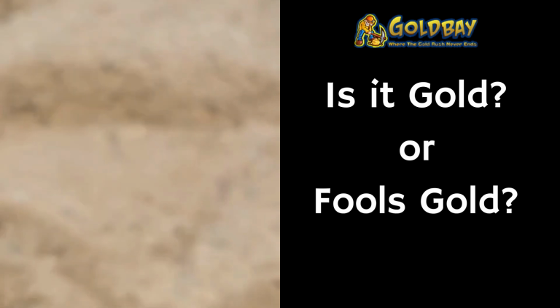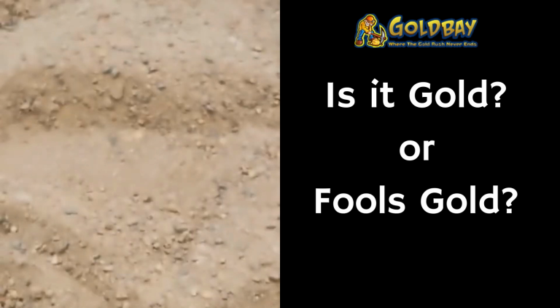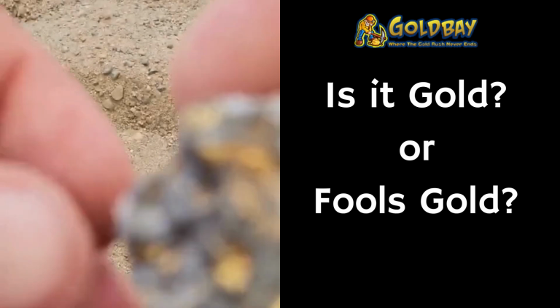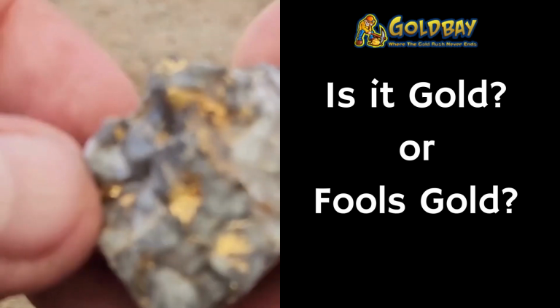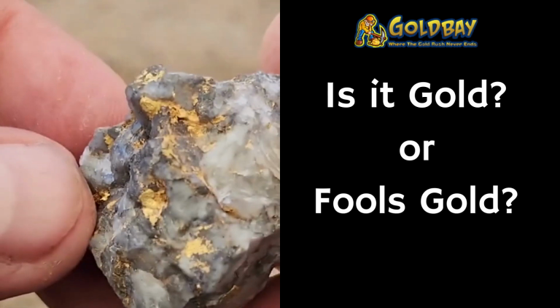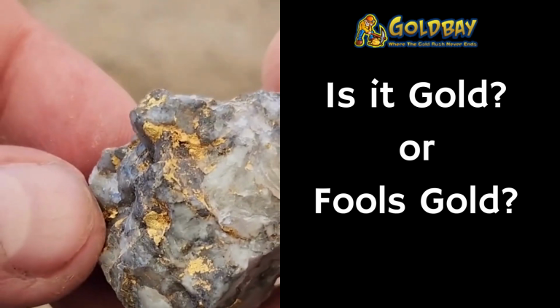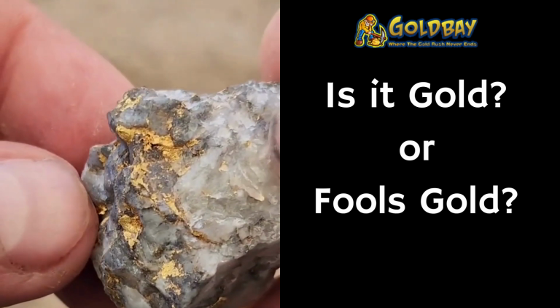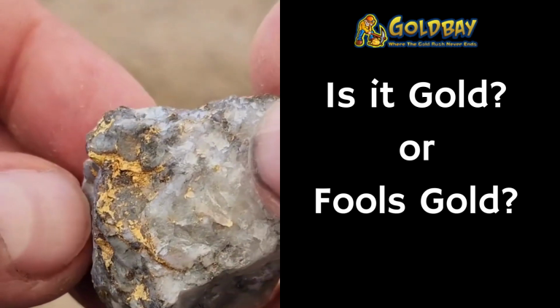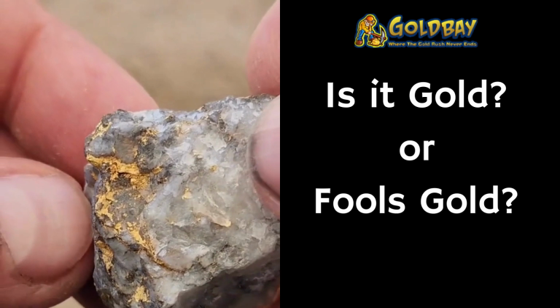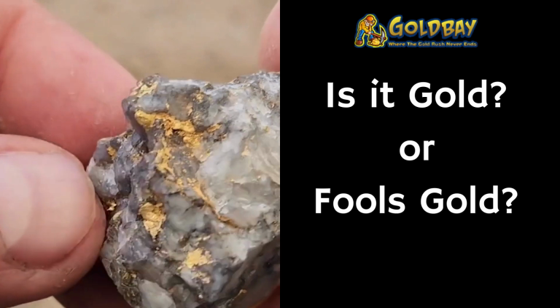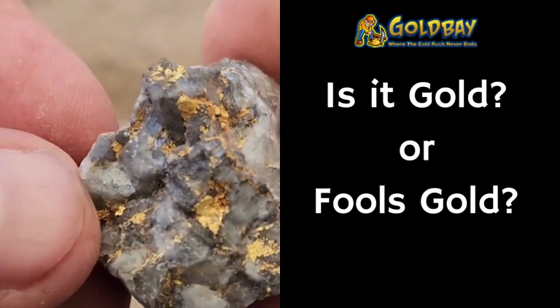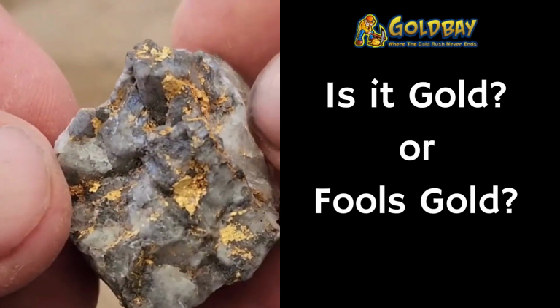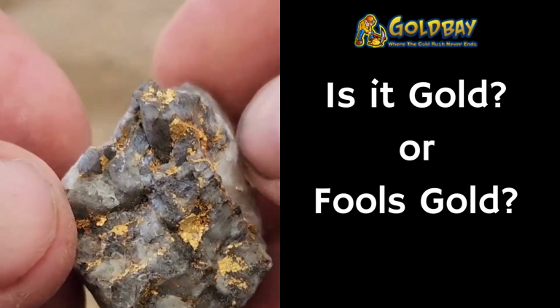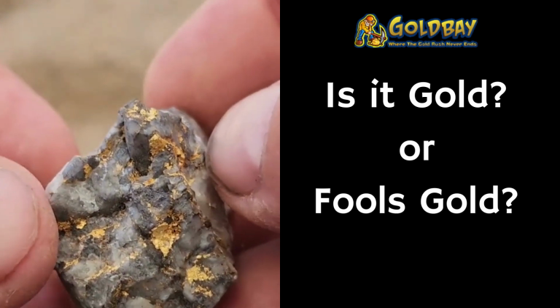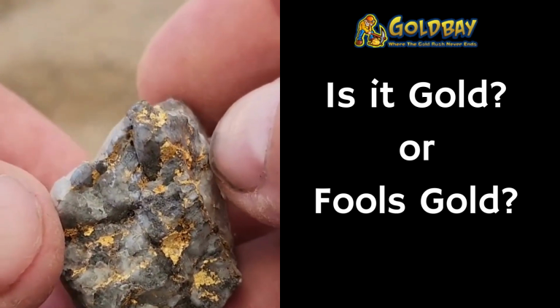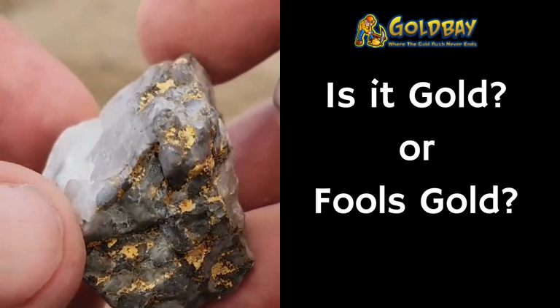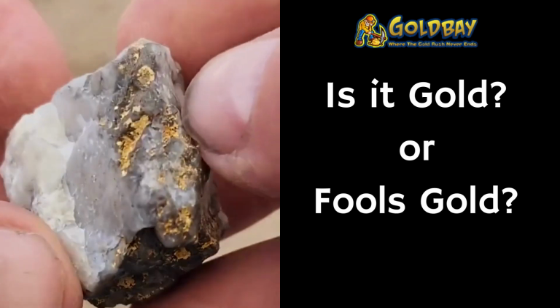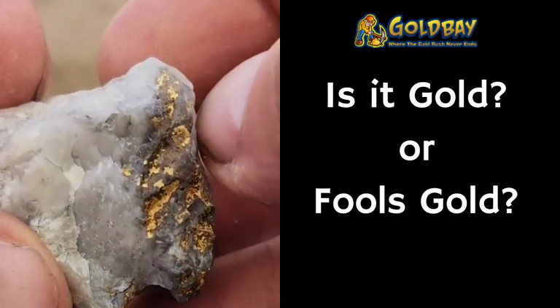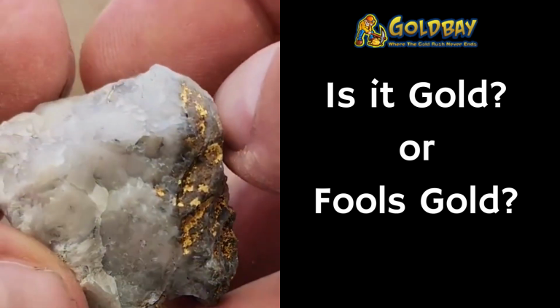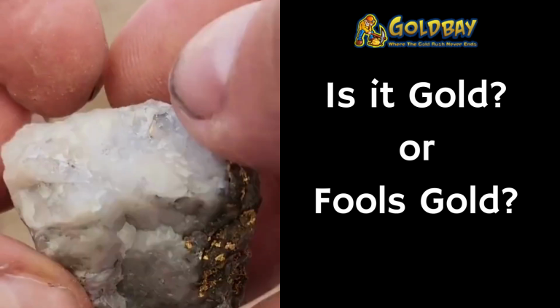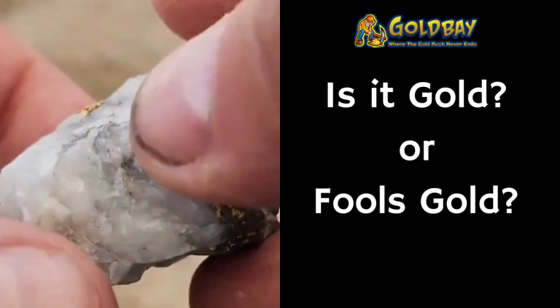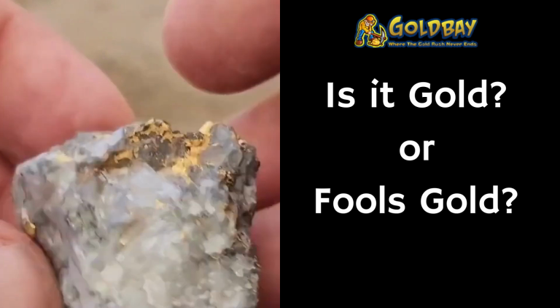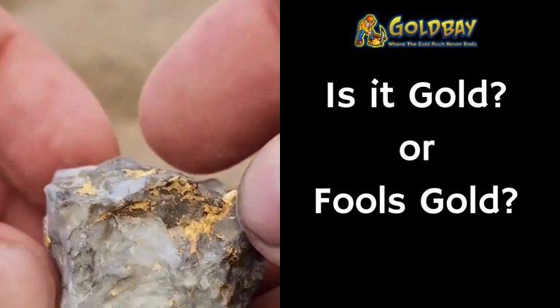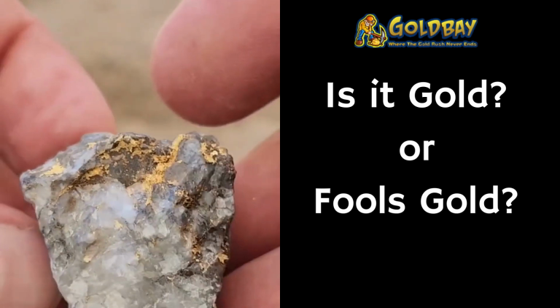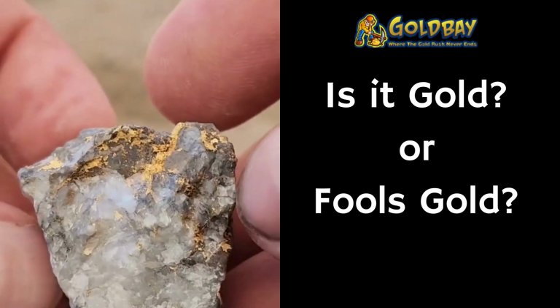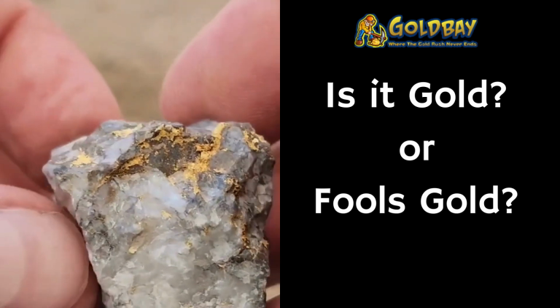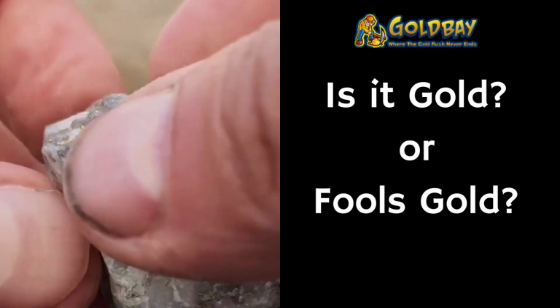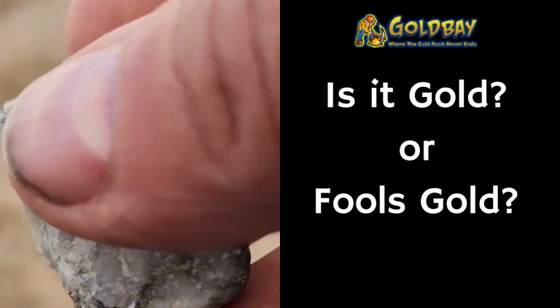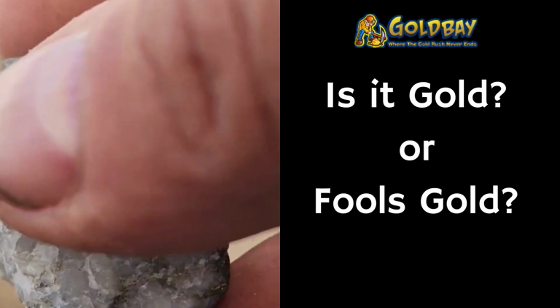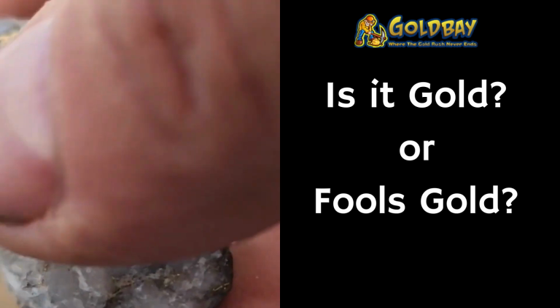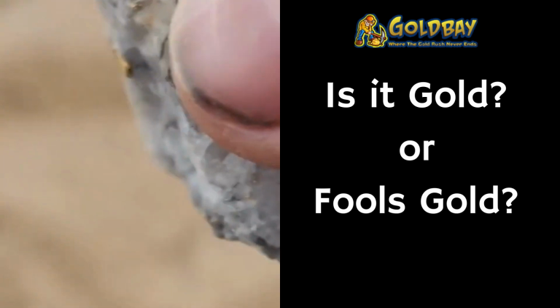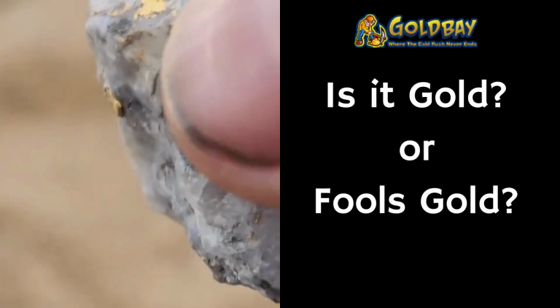Number seven. Here we have another rock that has some yellow on it. Is this gold or is this pyrite?